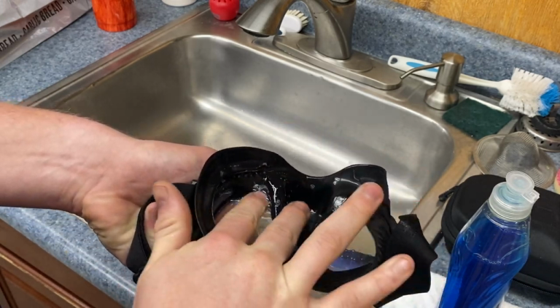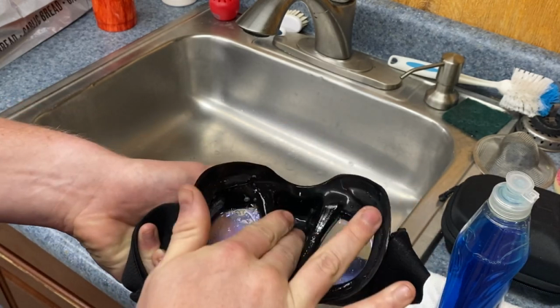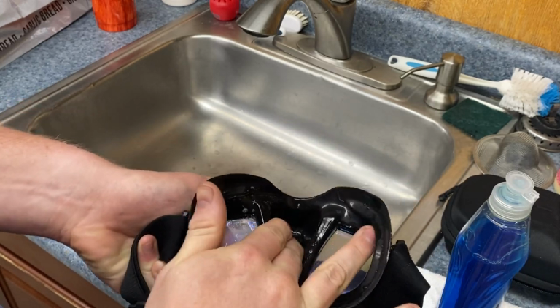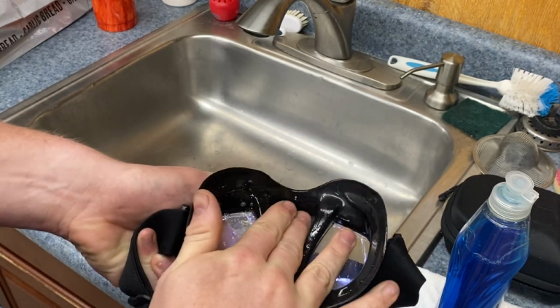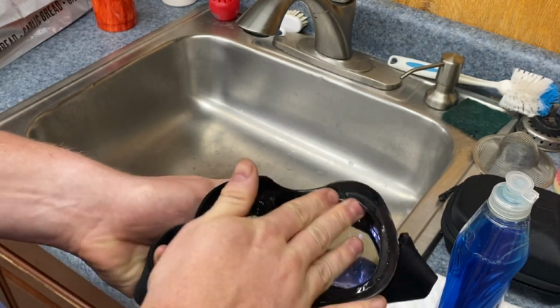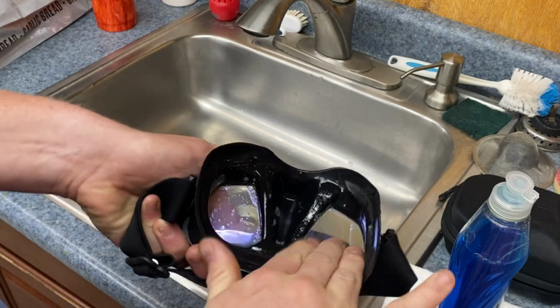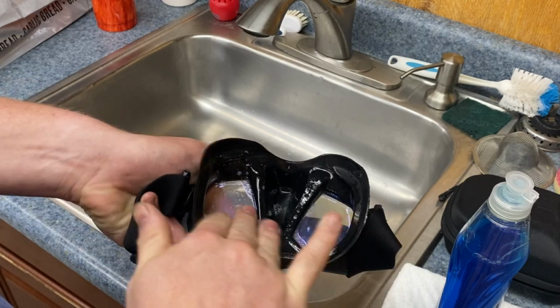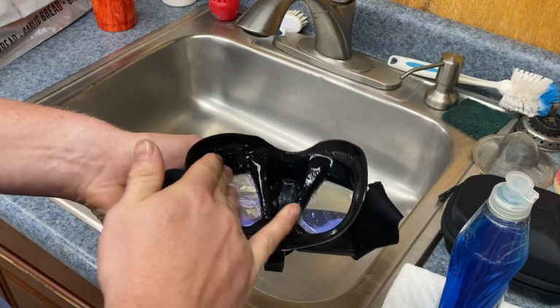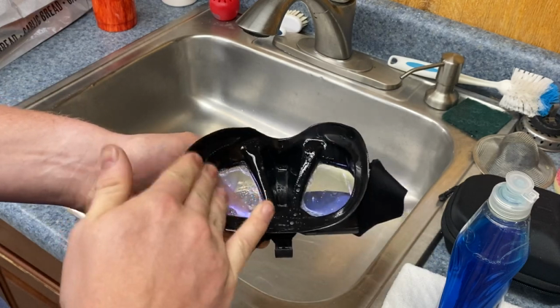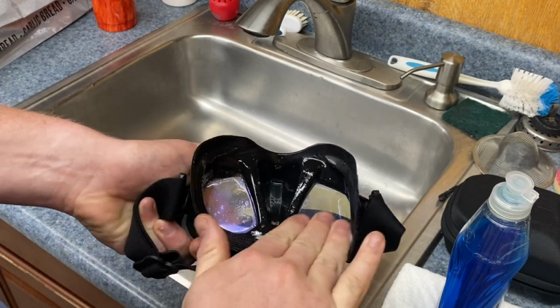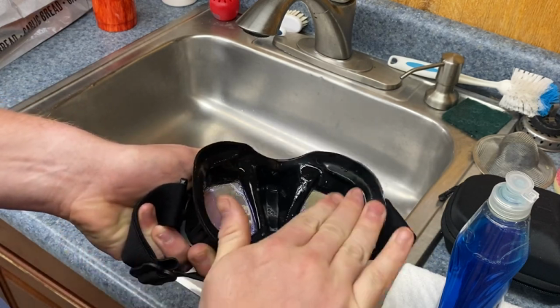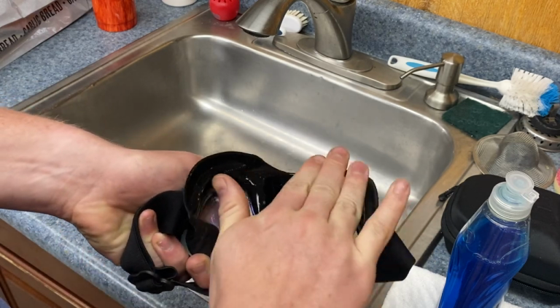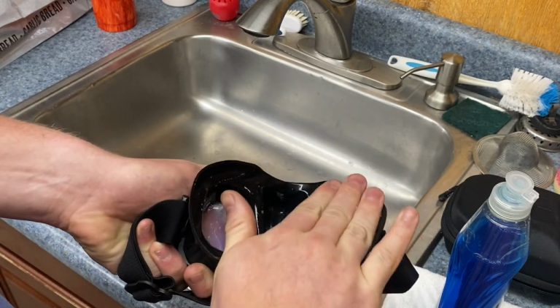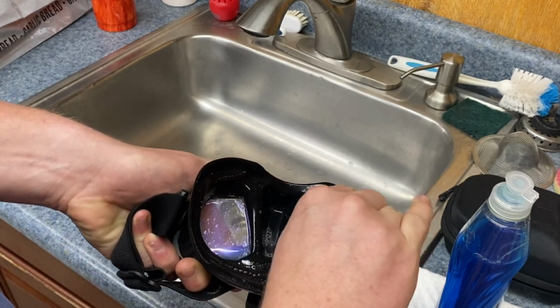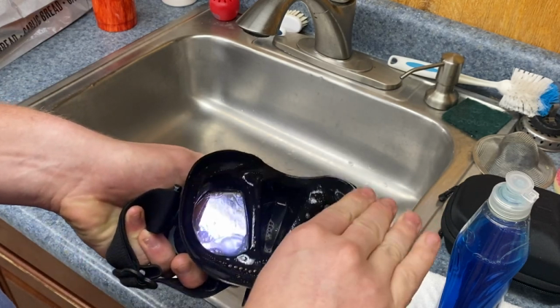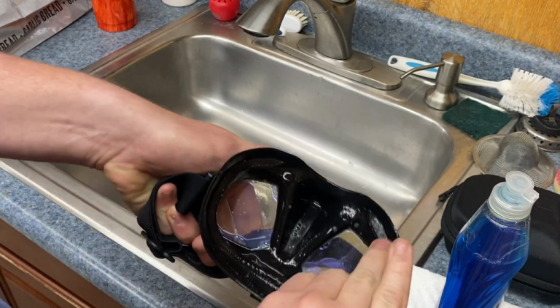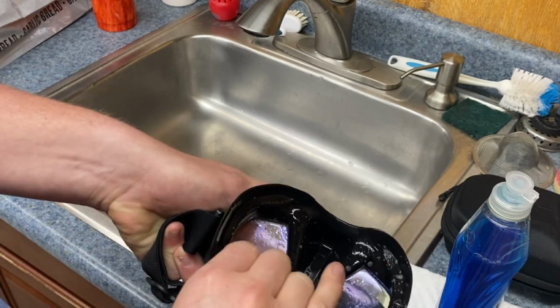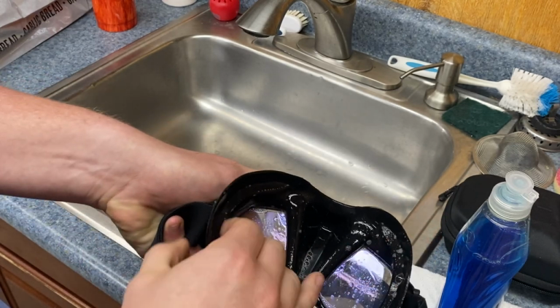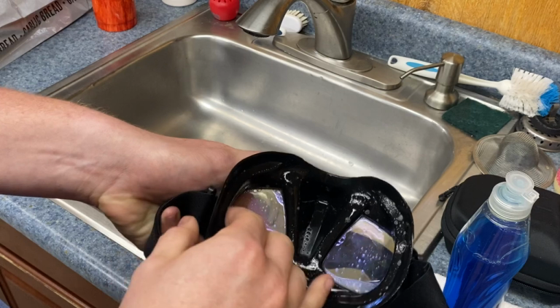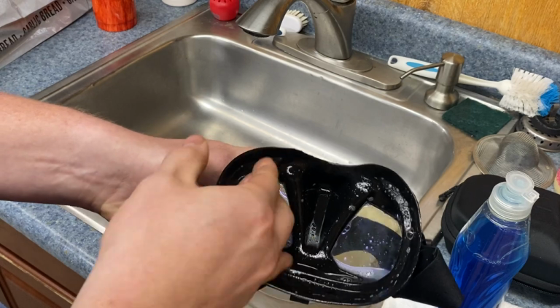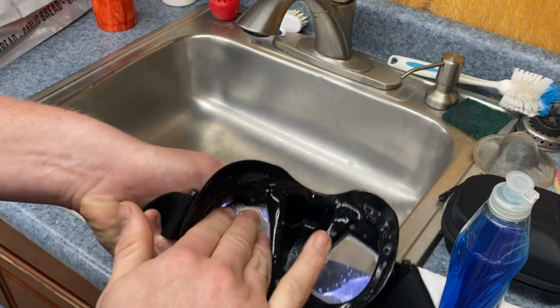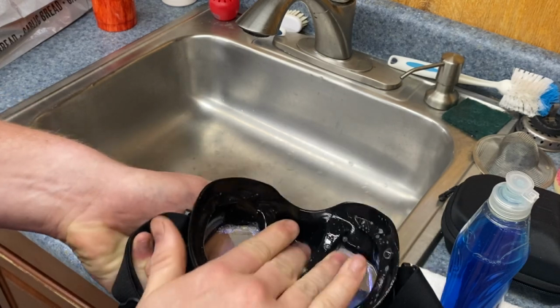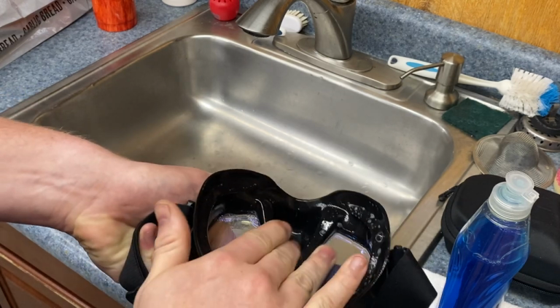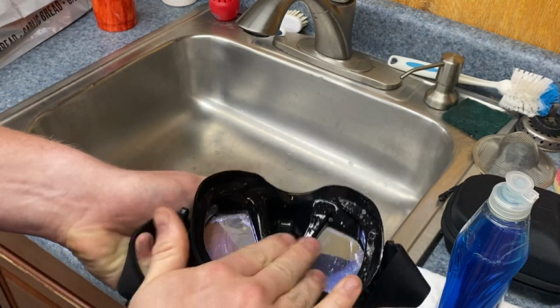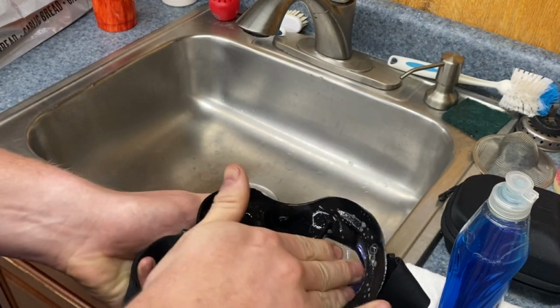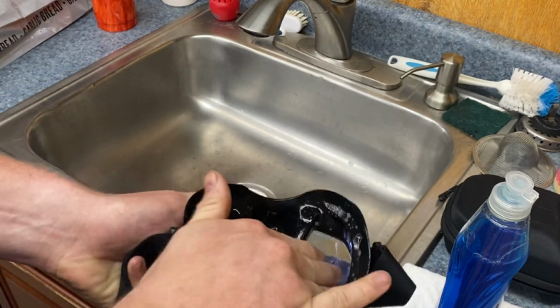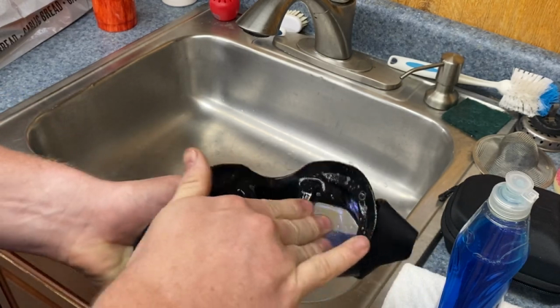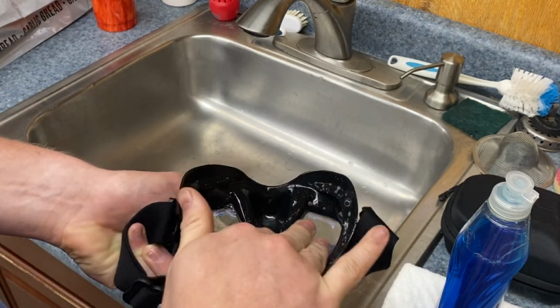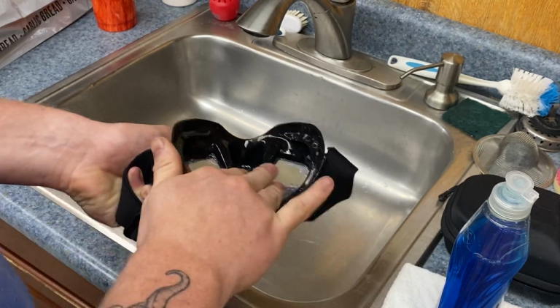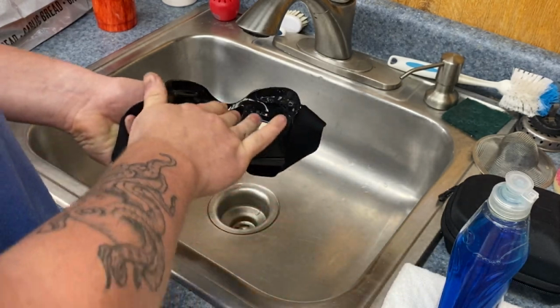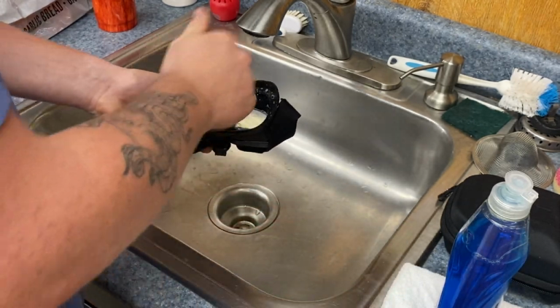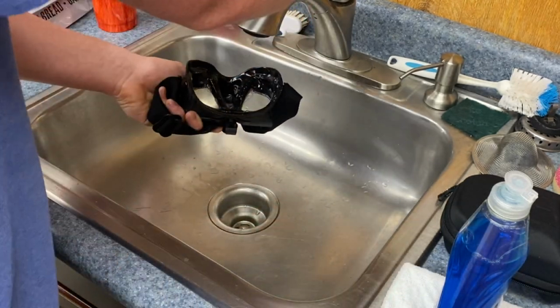That Dawn dish soap will do the work. Make sure you get the seals because there could be debris causing leaks and things like that. Just agitate it, and then simply rinse it out.